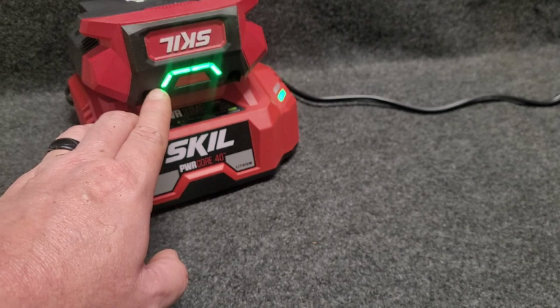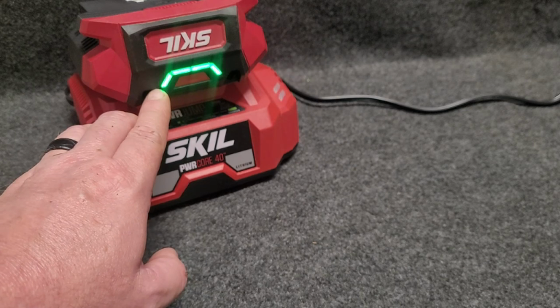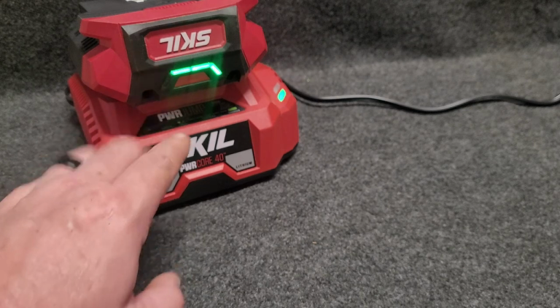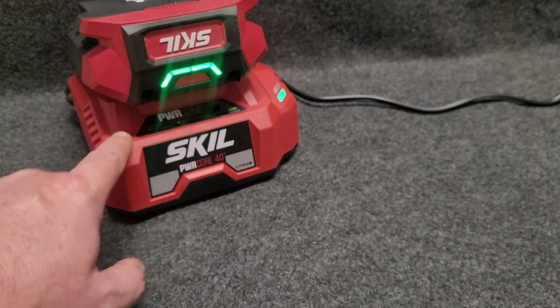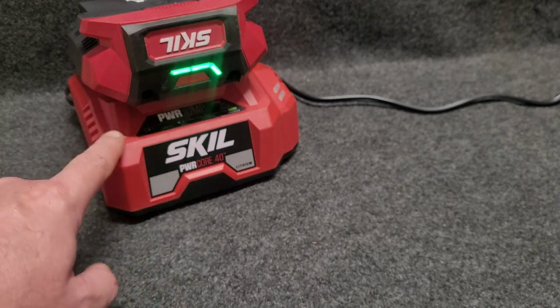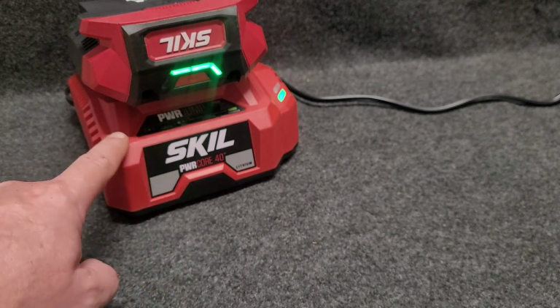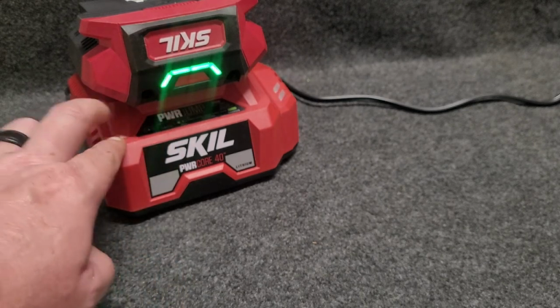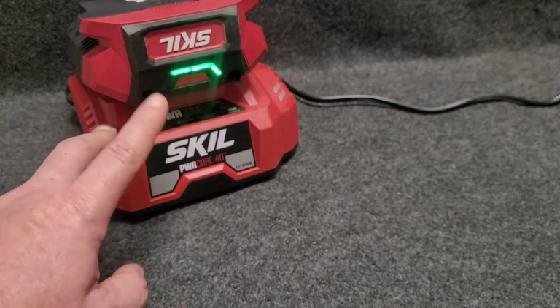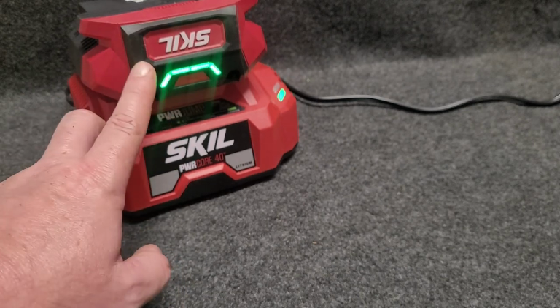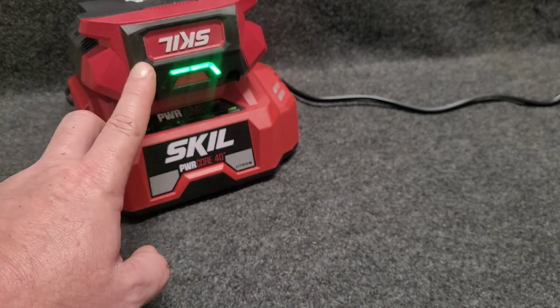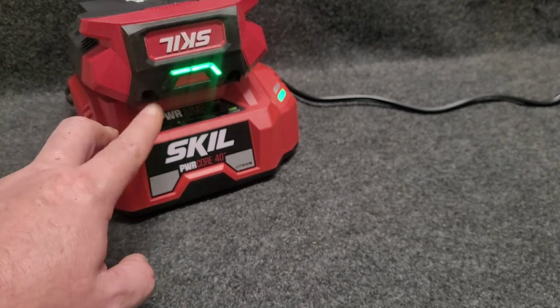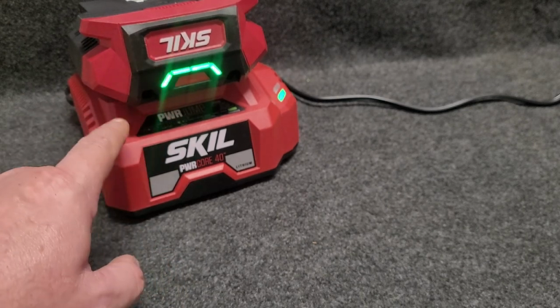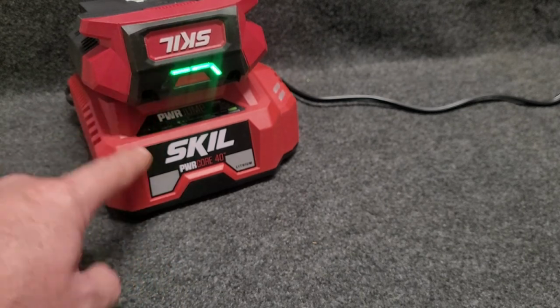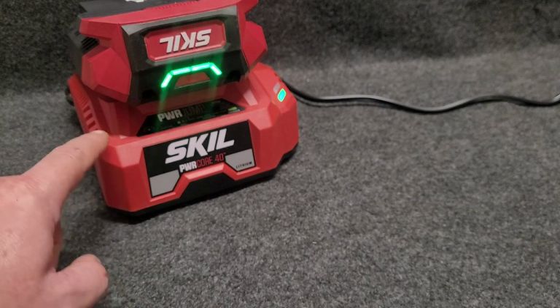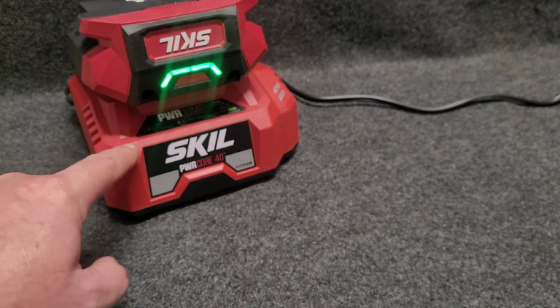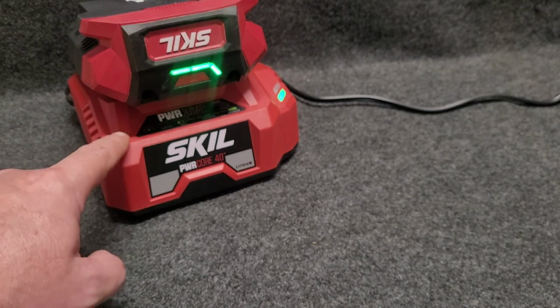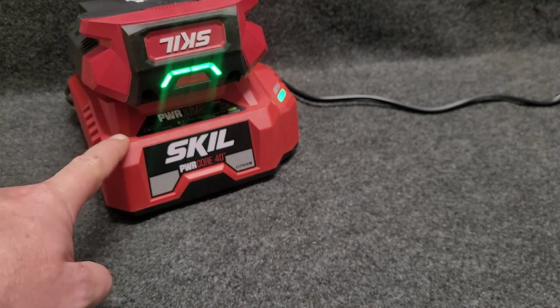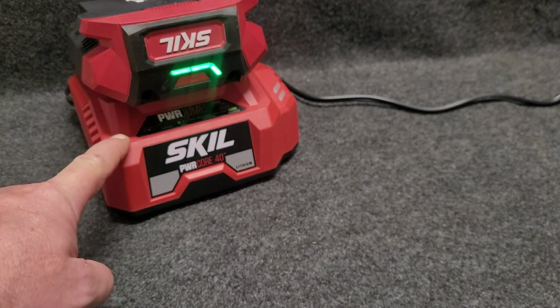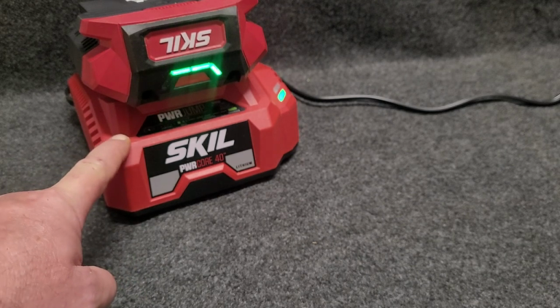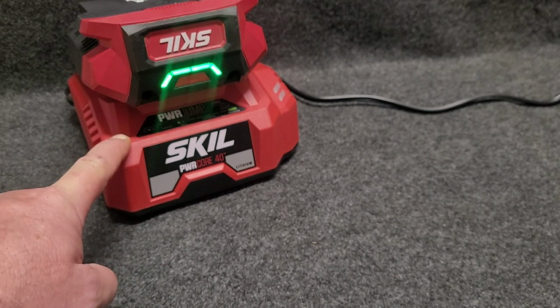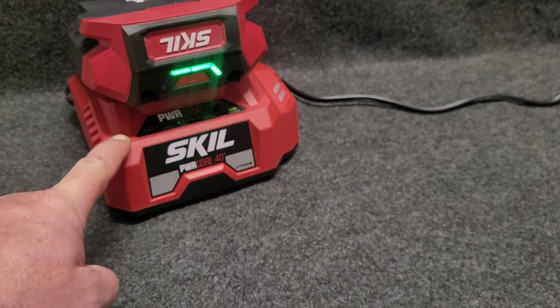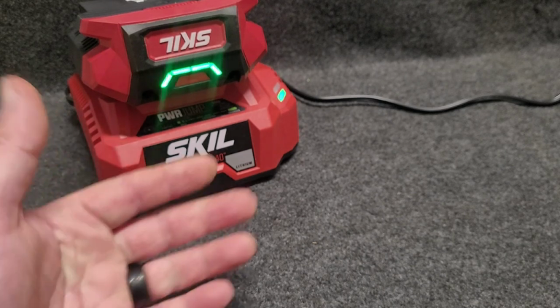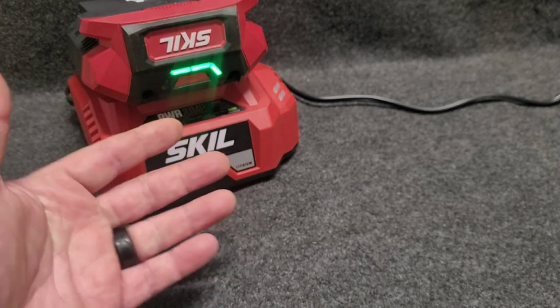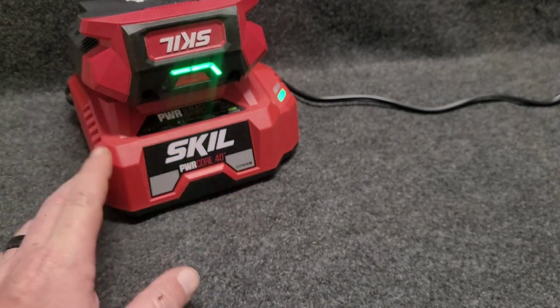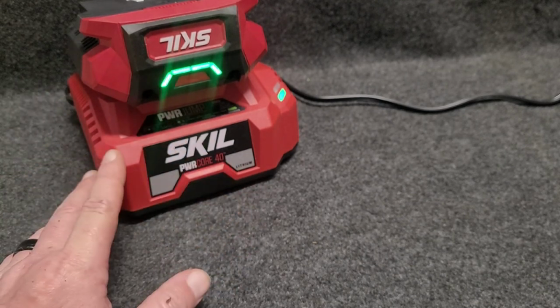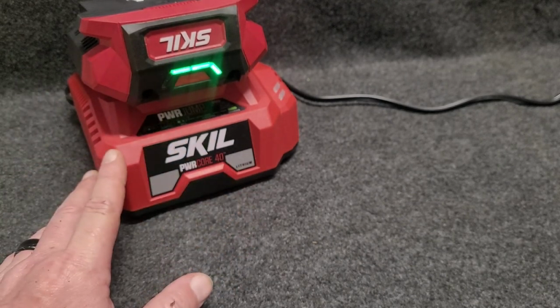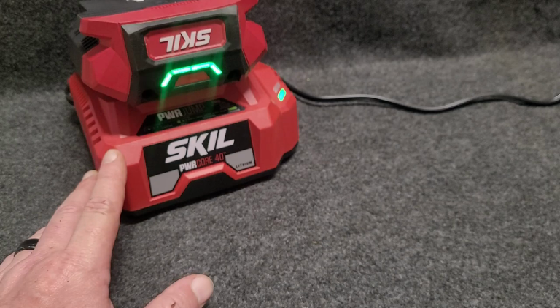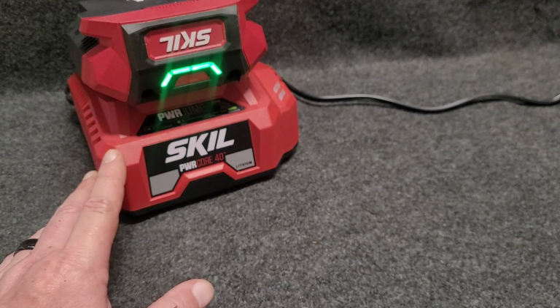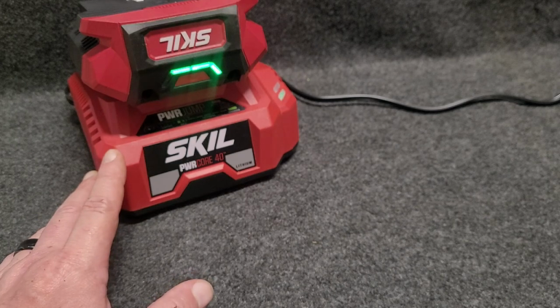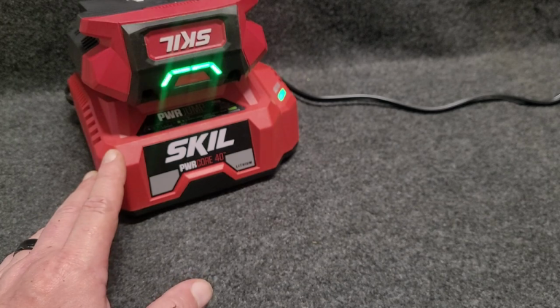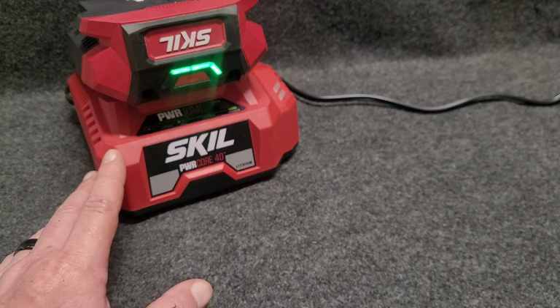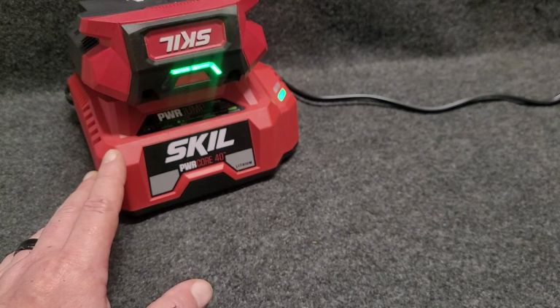One cool thing about this charger is once the battery charges, the charger itself will cut off, which is really nice. That's a surefire way to know that your batteries are charged — I might not fully trust the battery indicator alone to confirm it's done charging.